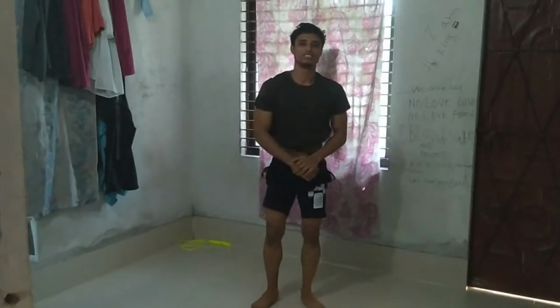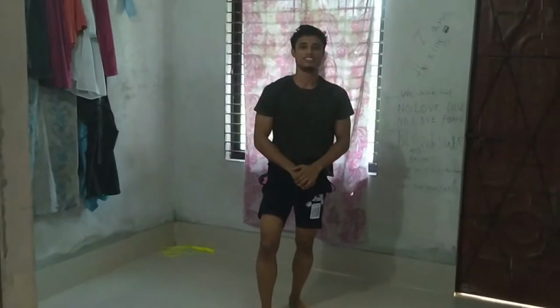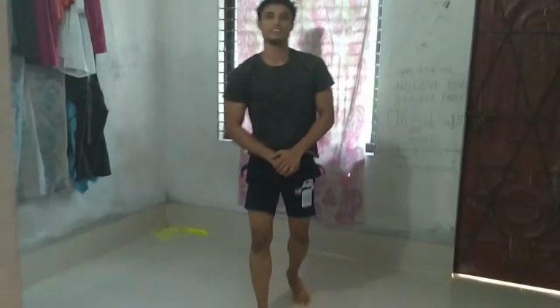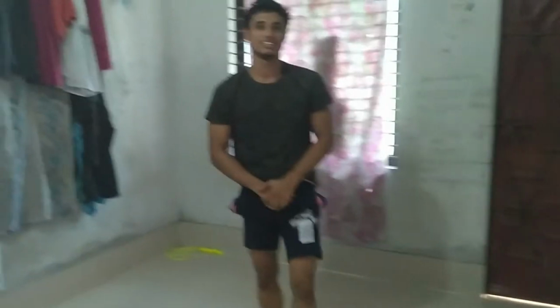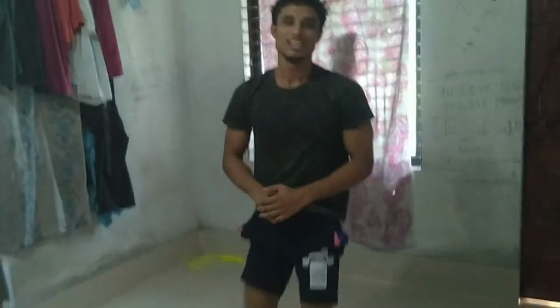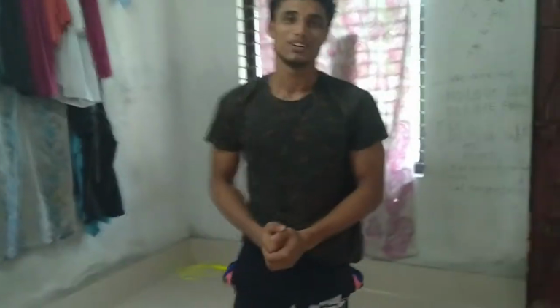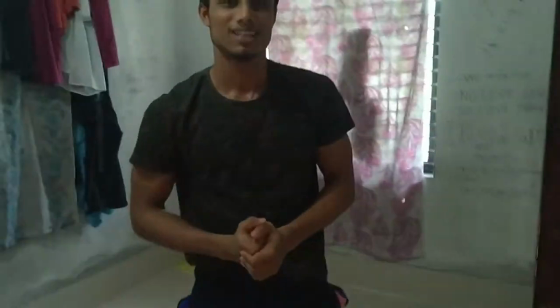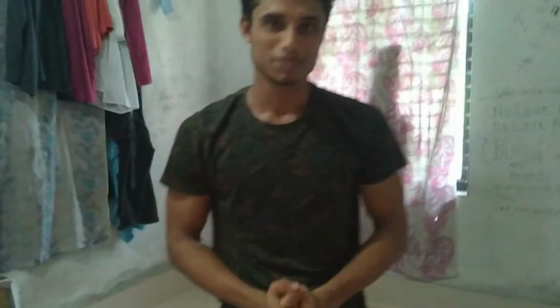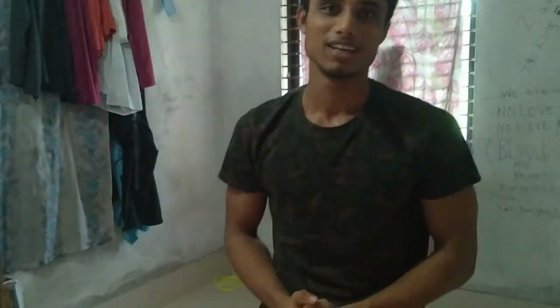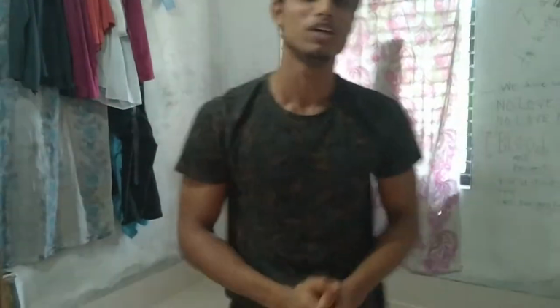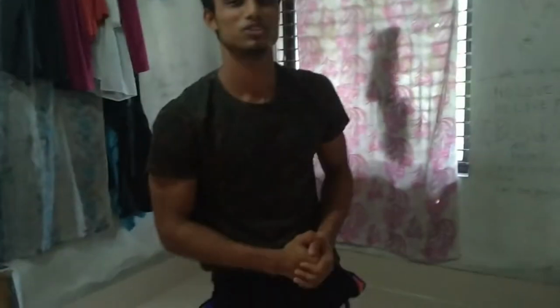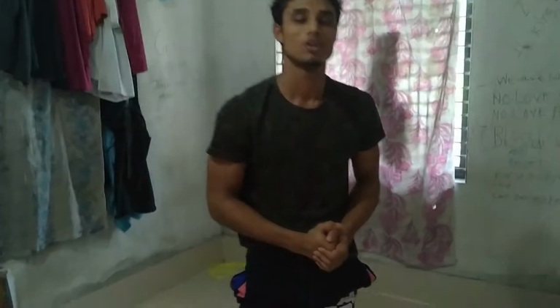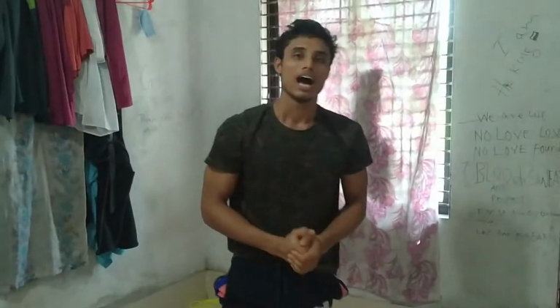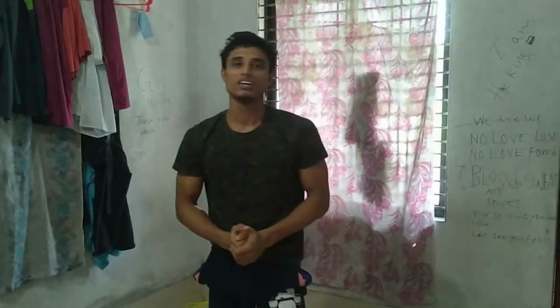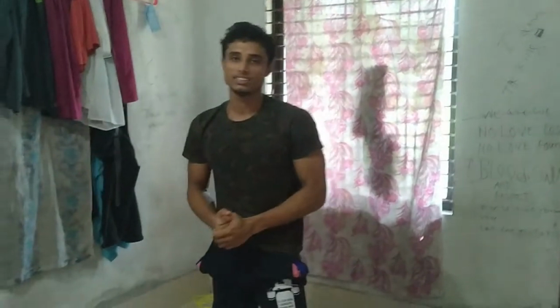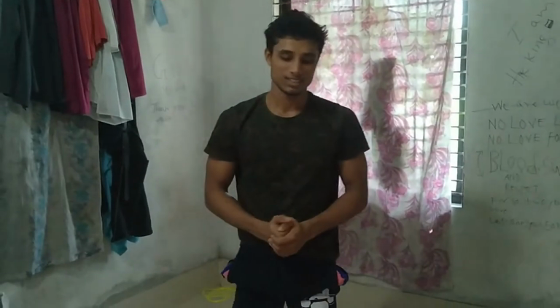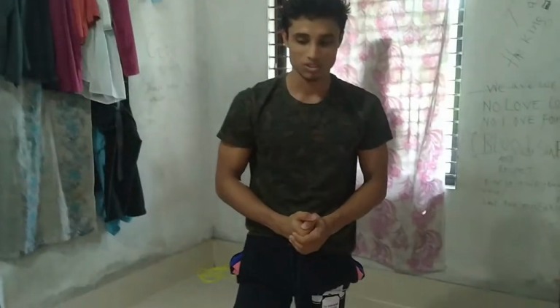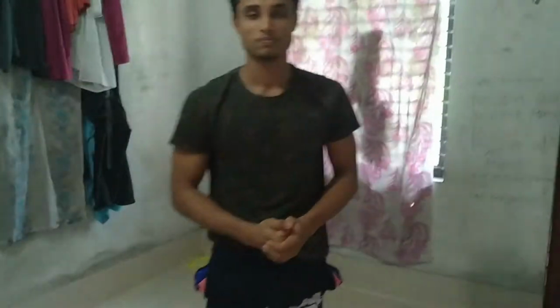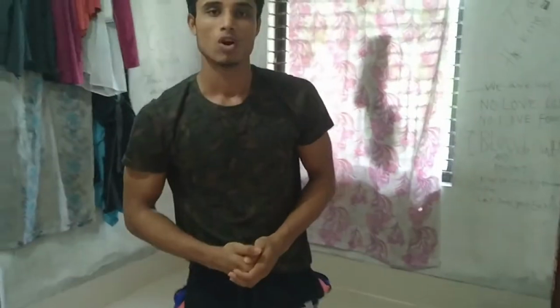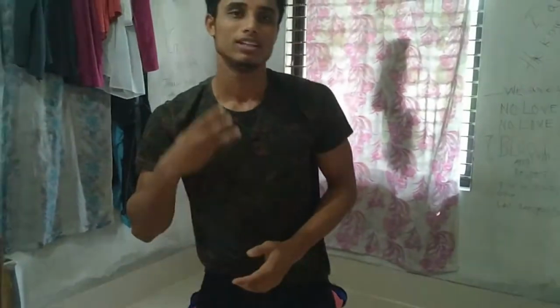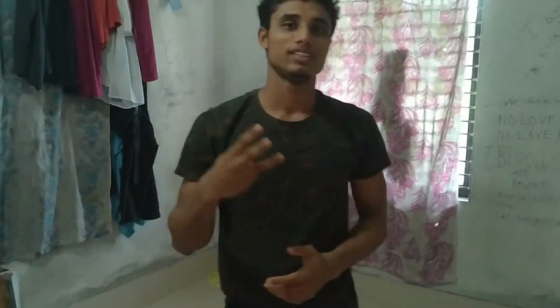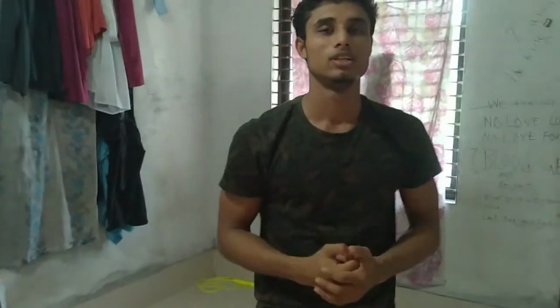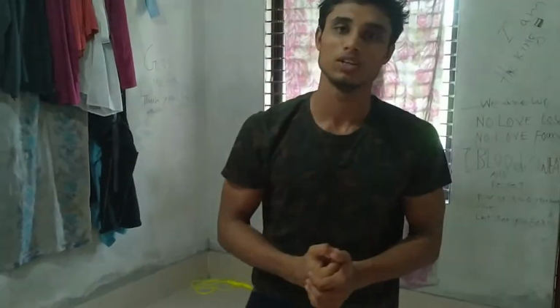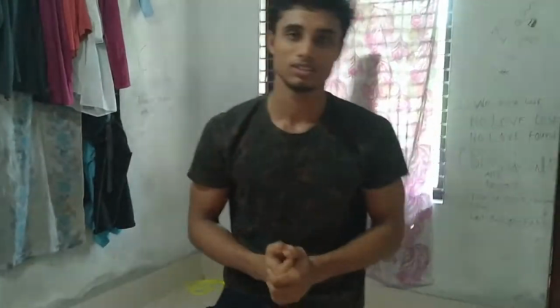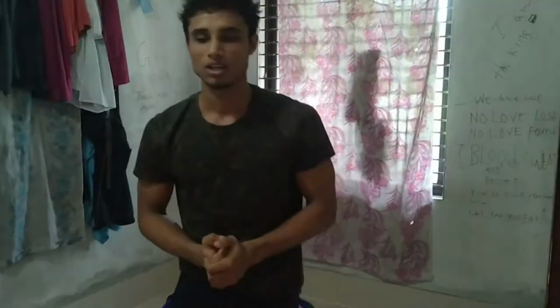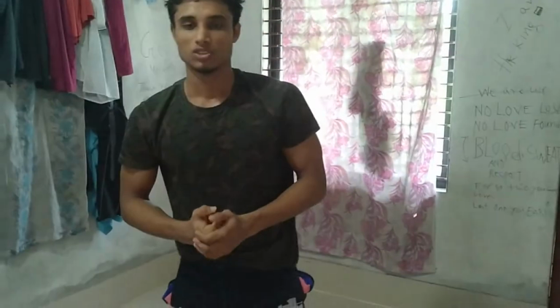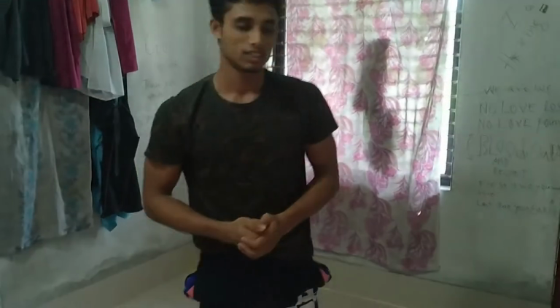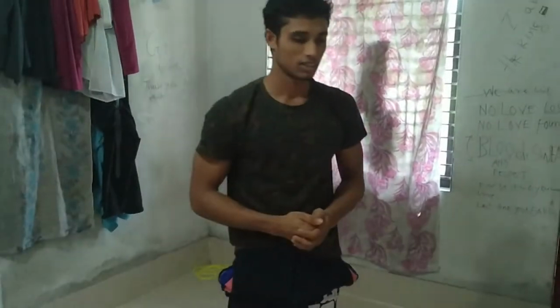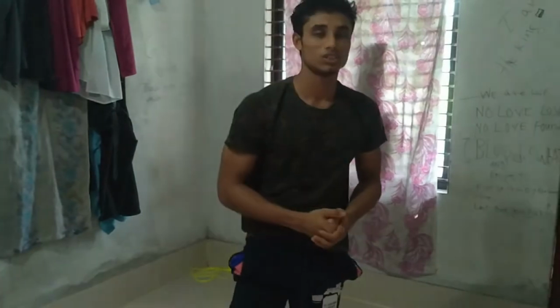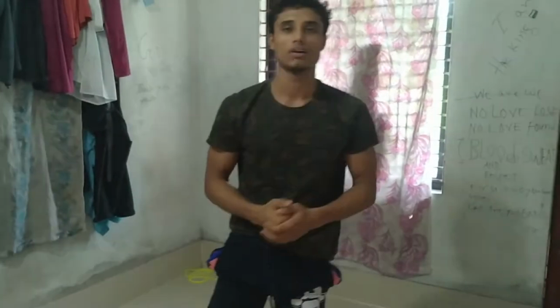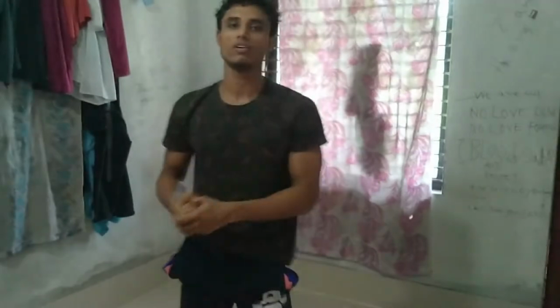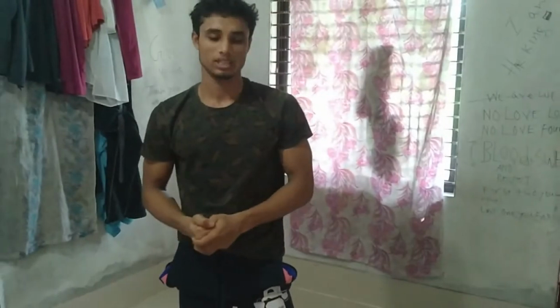What's up everybody, this is Anik the Beast Boy, and today I am going to show you how to do a handstand at home in only three steps. You can do this. So firstly, I want to tell you something about the handstand.